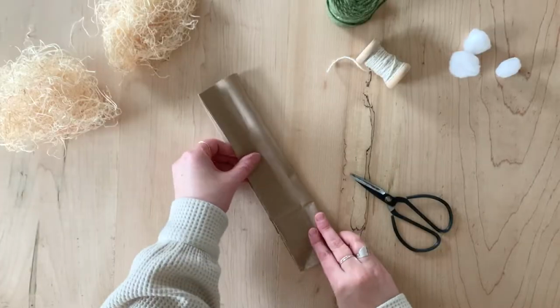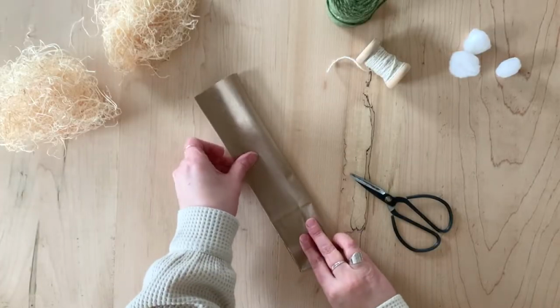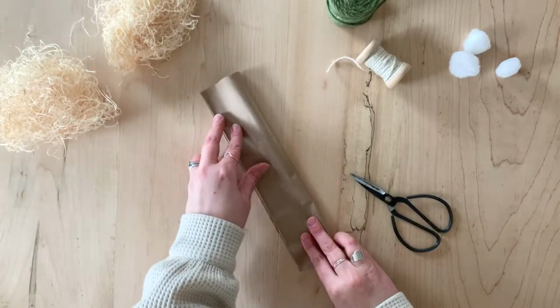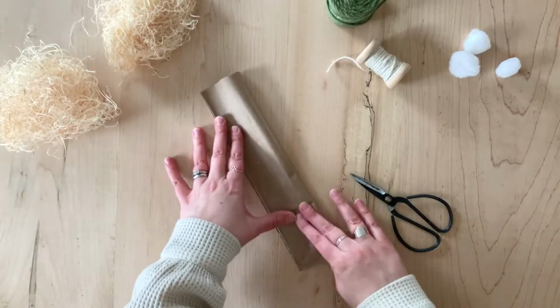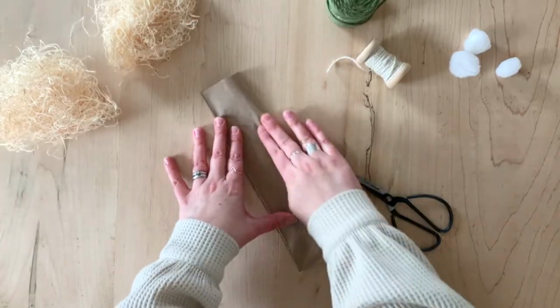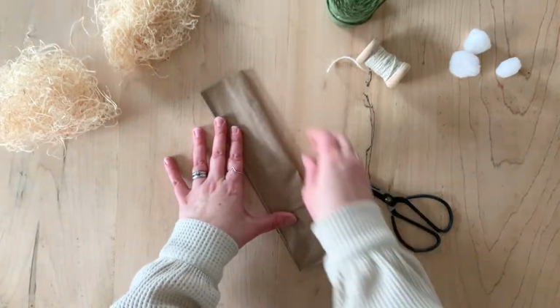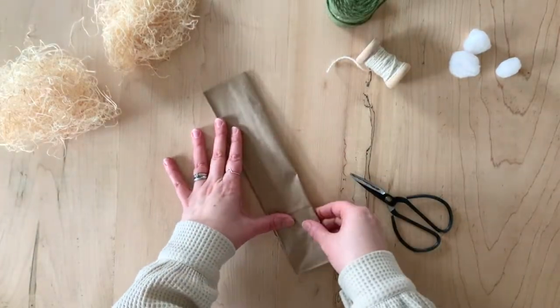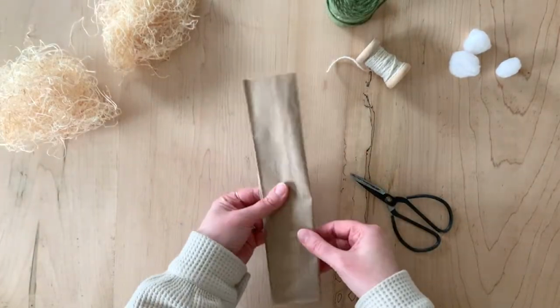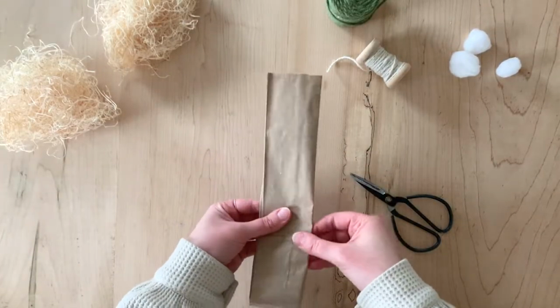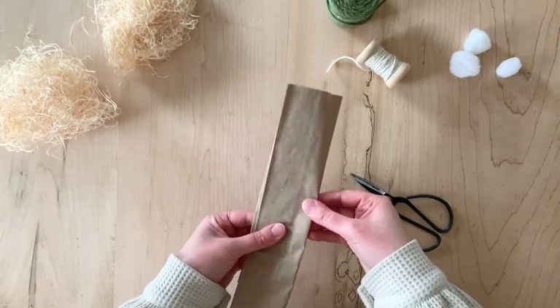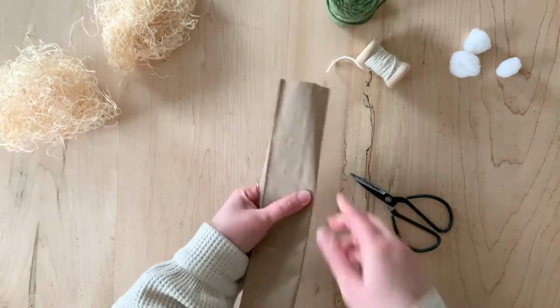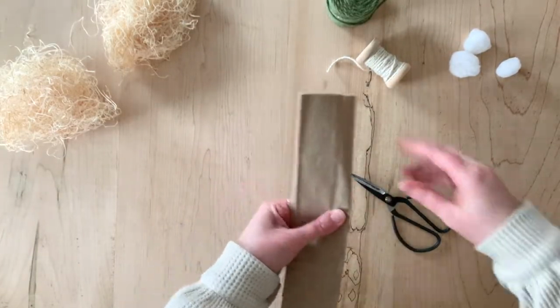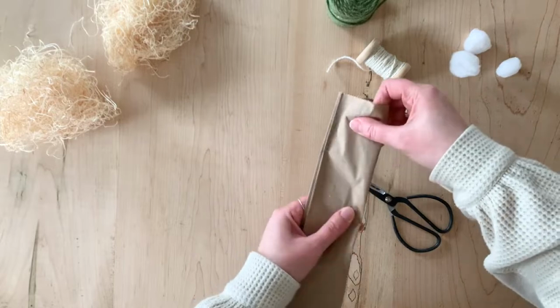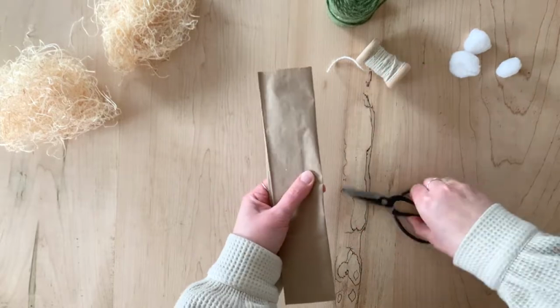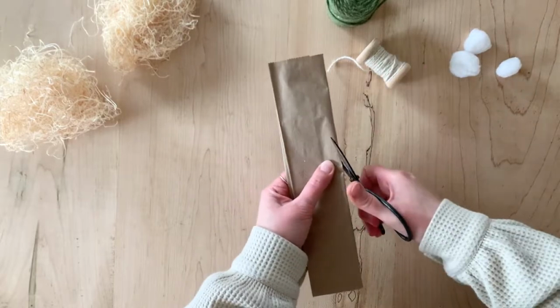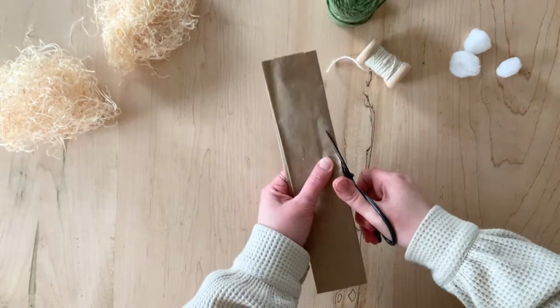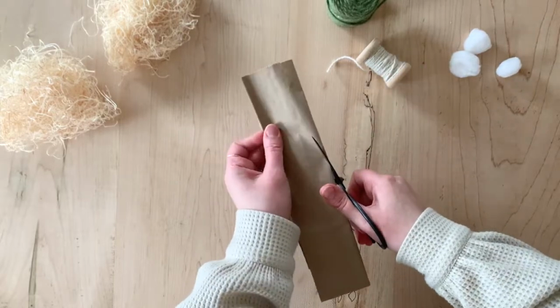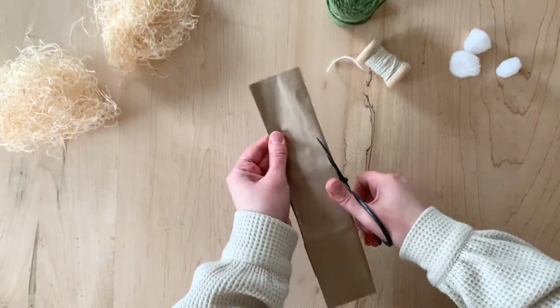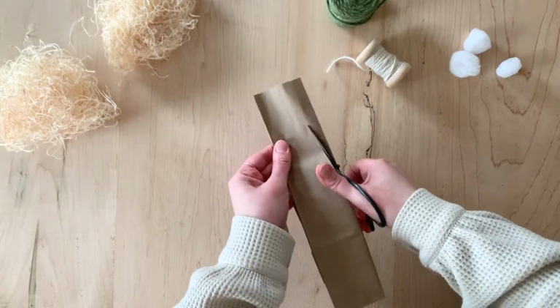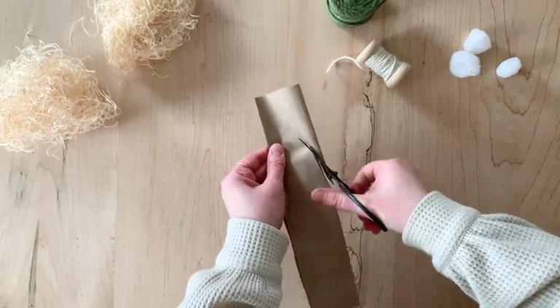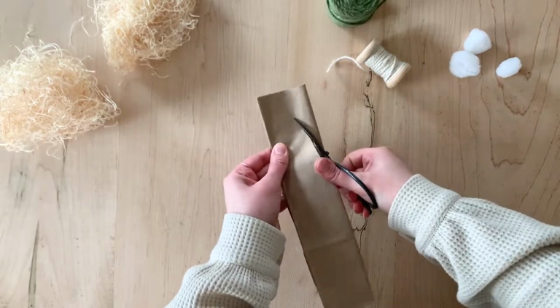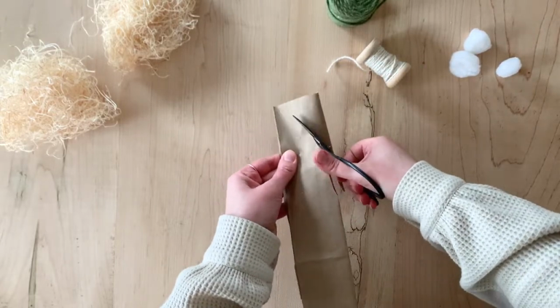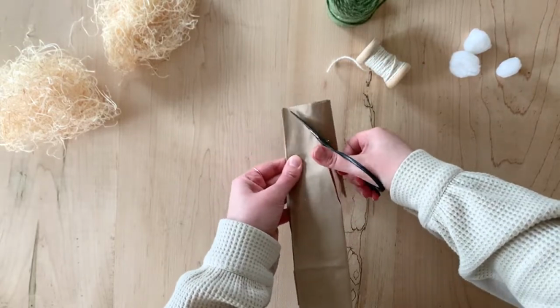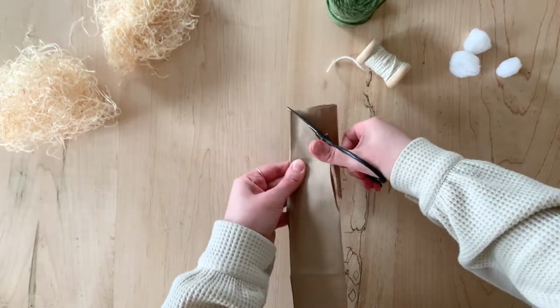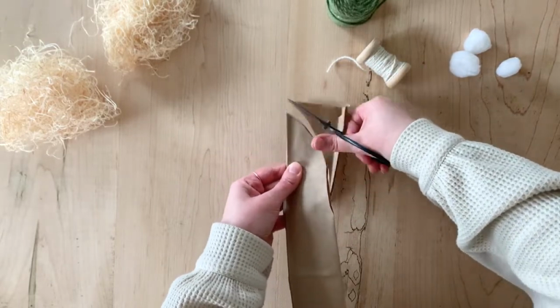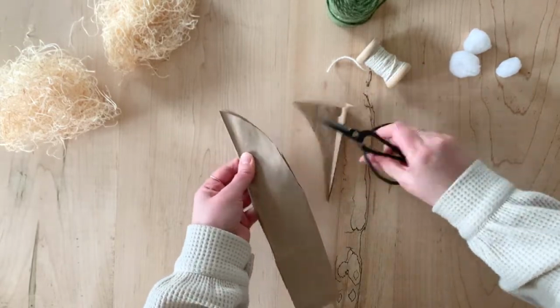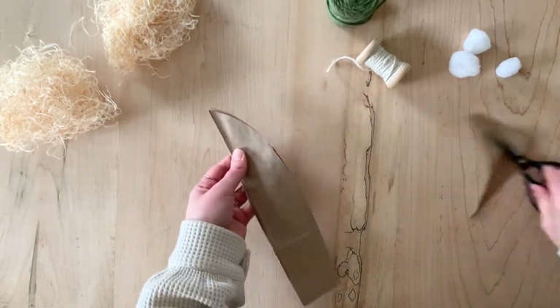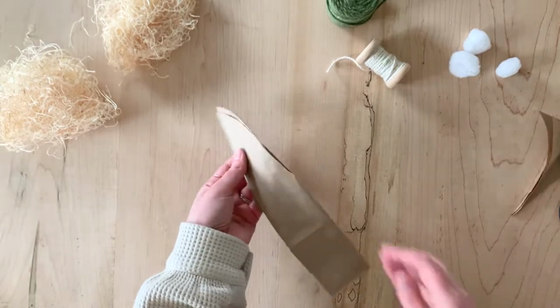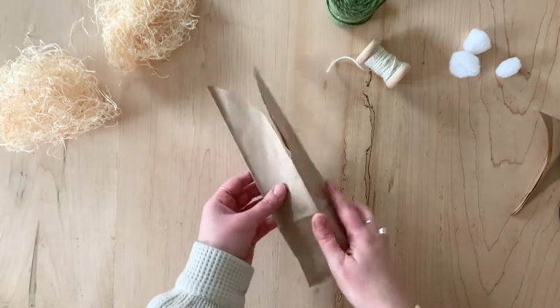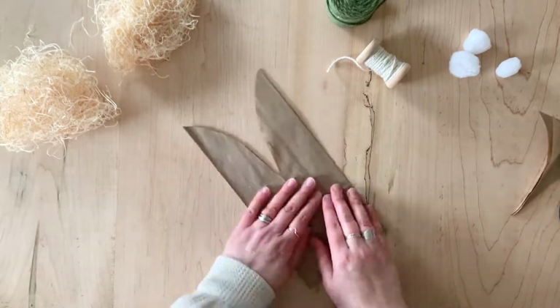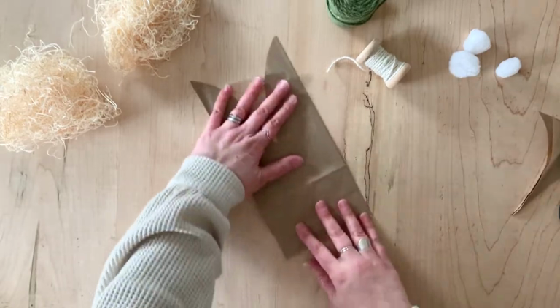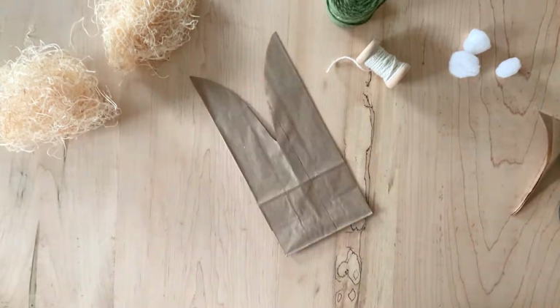Start by folding the paper bag in half. Then you're going to cut the ears. Make sure to start cutting on the fold. I like to start at about the halfway point on the bag and add a slight curve while cutting up.